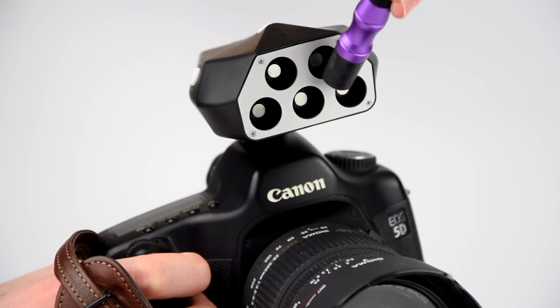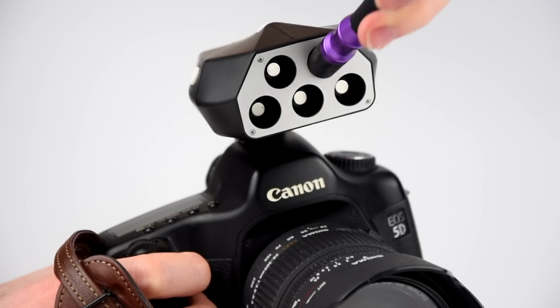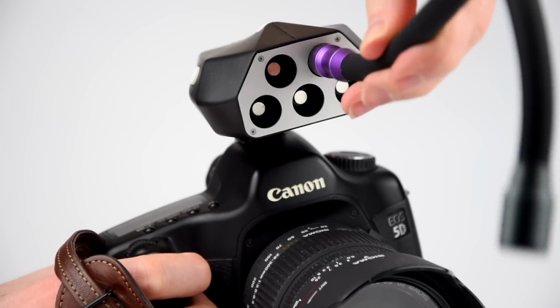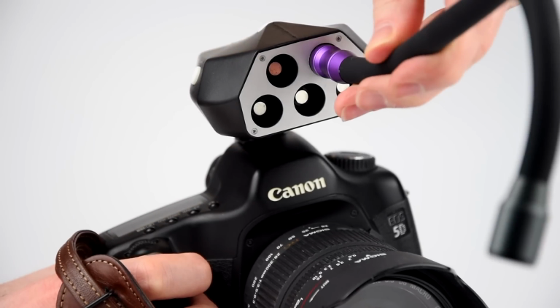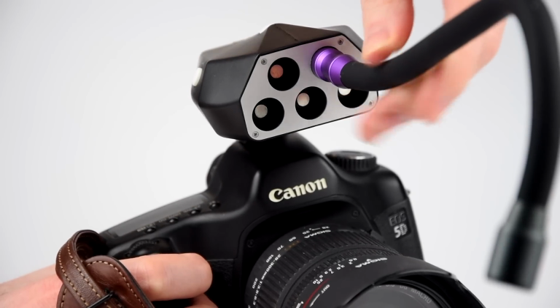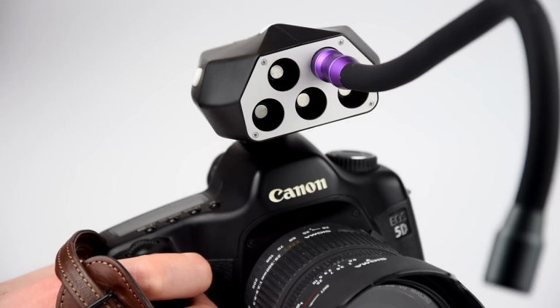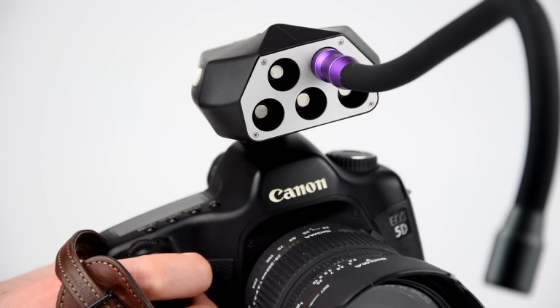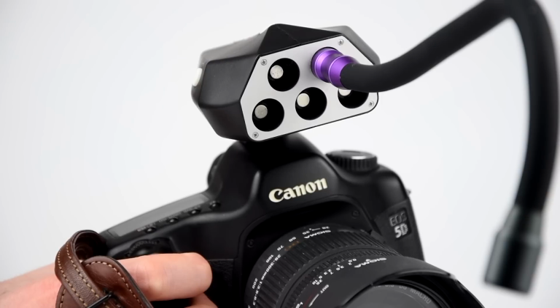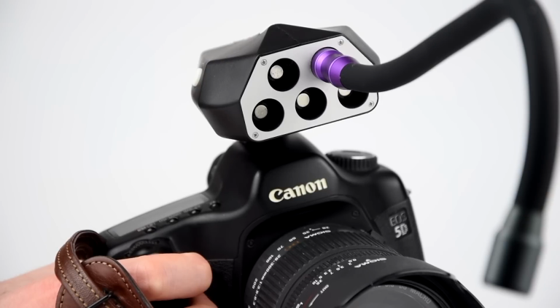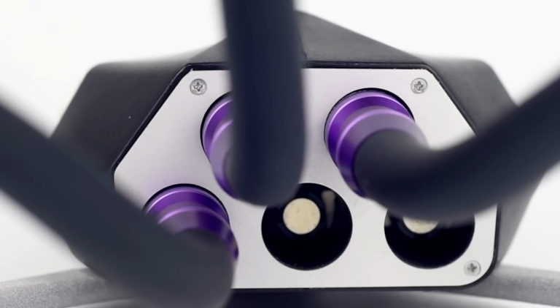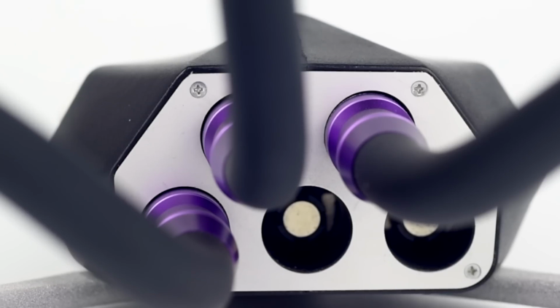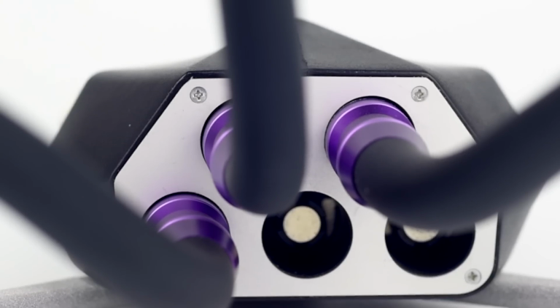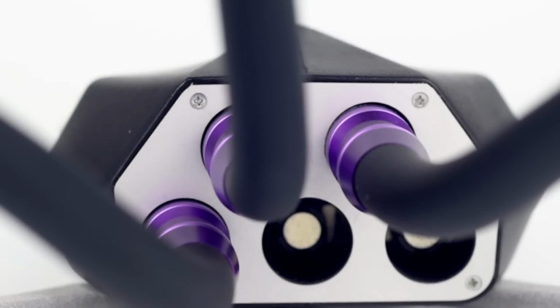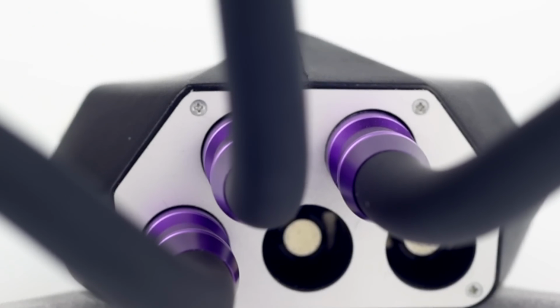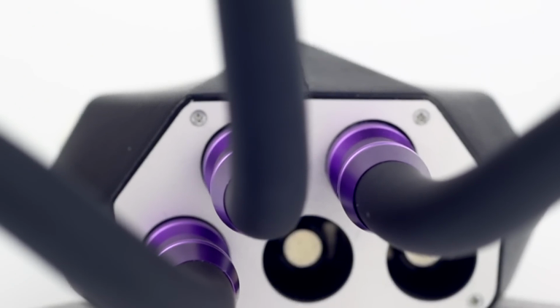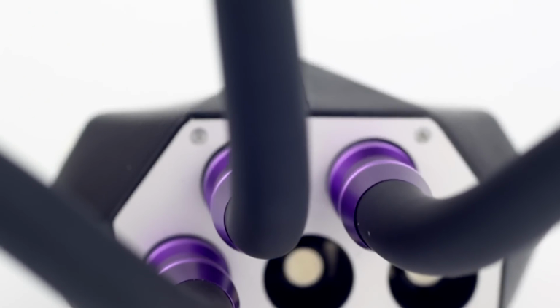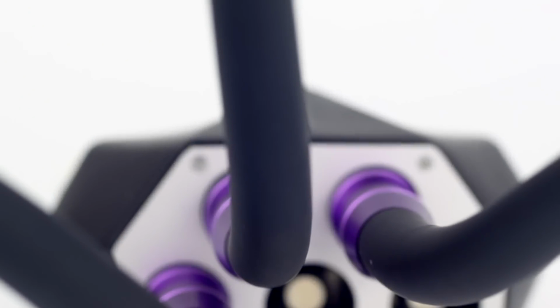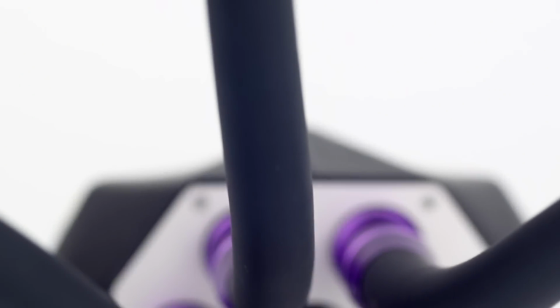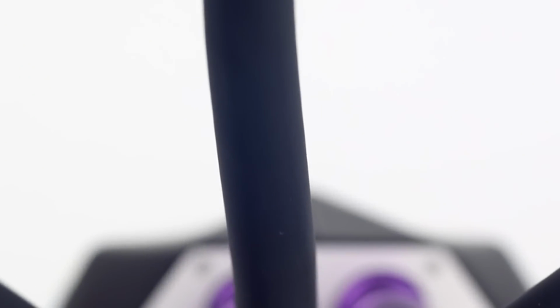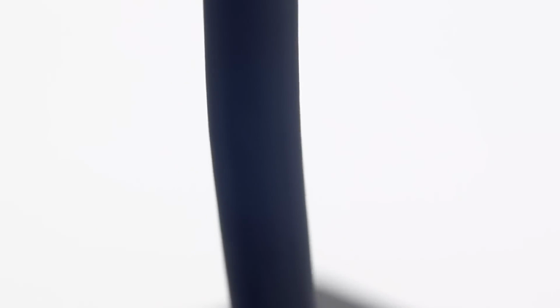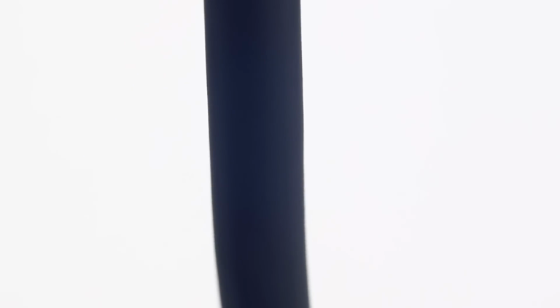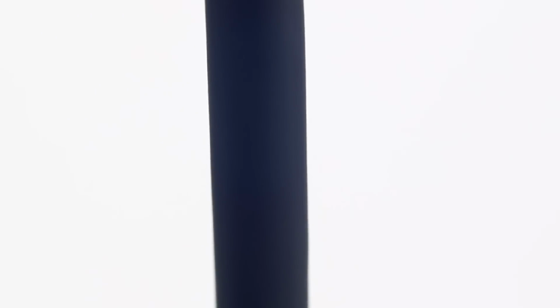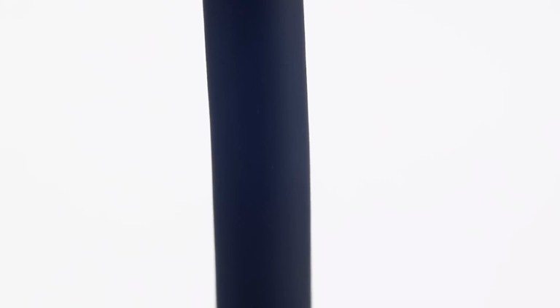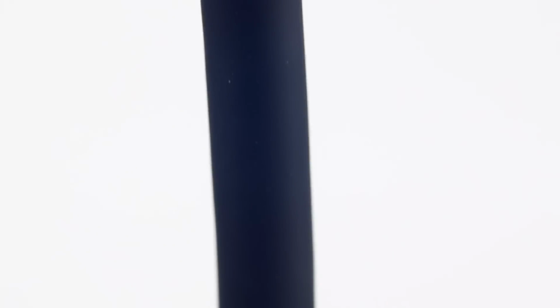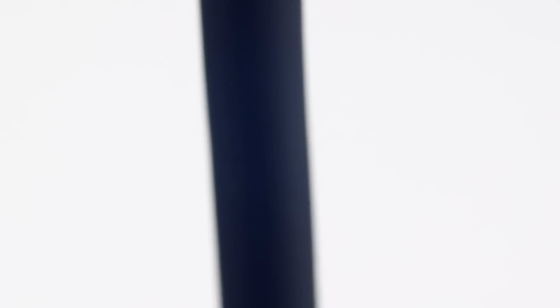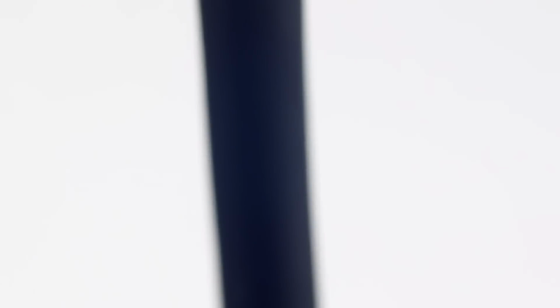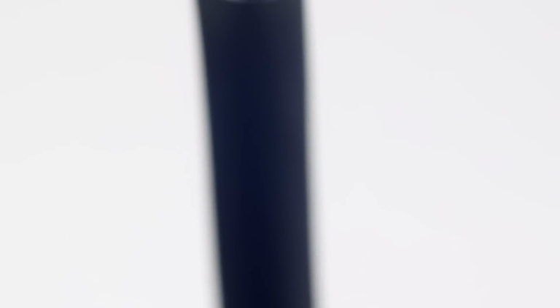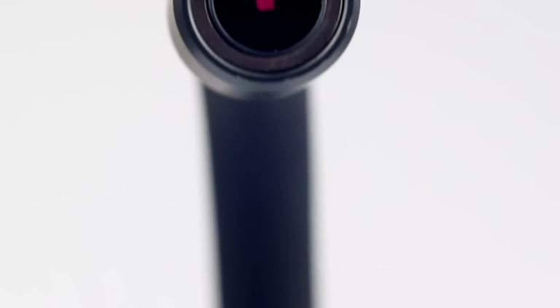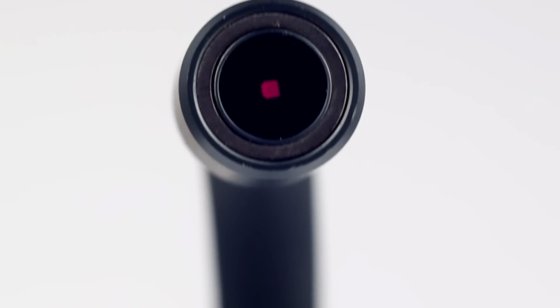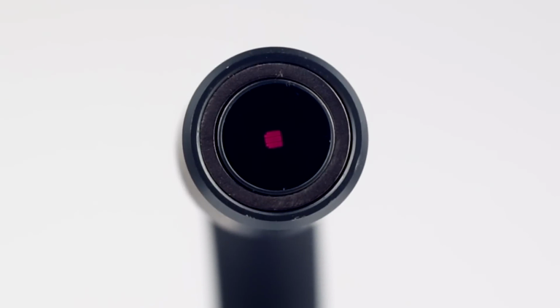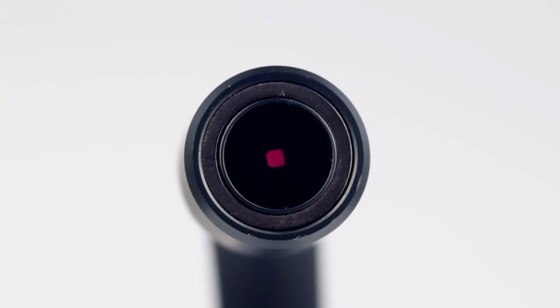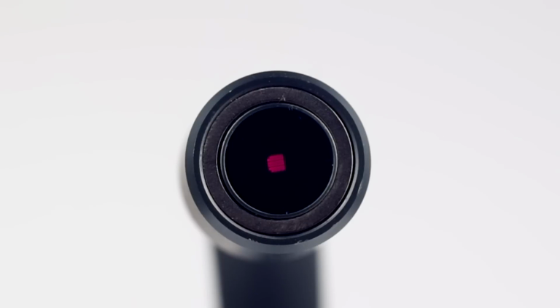The UV lighting arms simply magnetically connect with our patent pending Adaptalux connector. The UV arms are fully compatible with Adaptalux pods alongside all other Adaptalux Studio equipment.